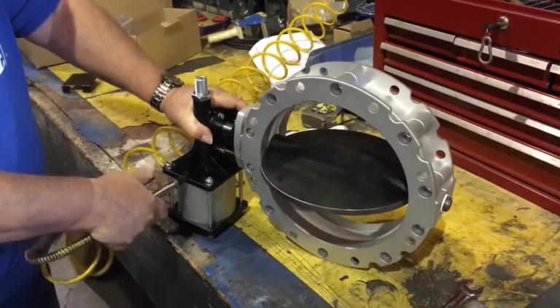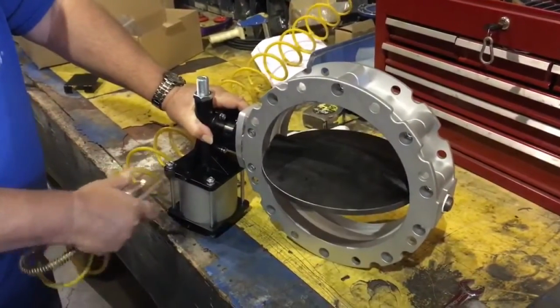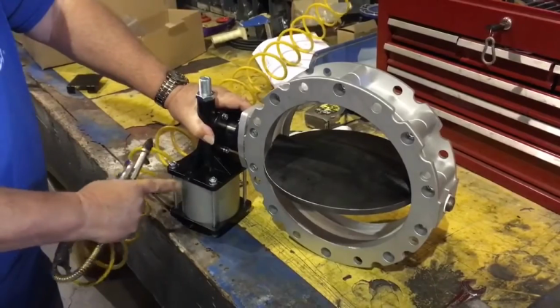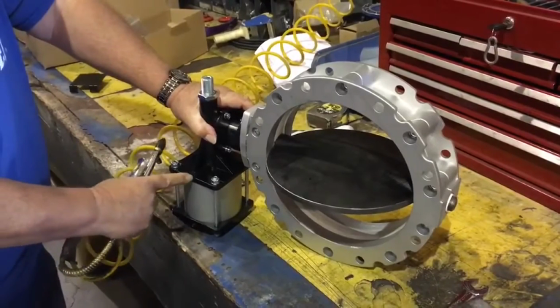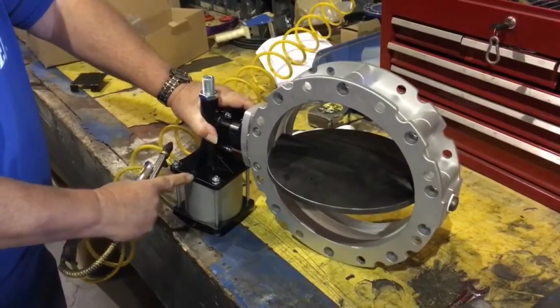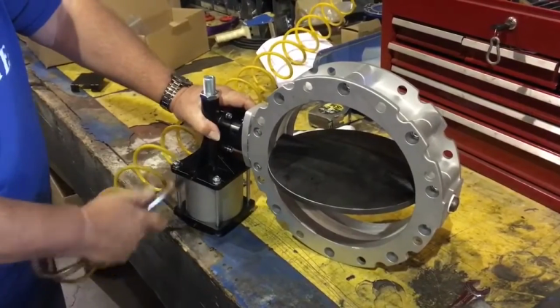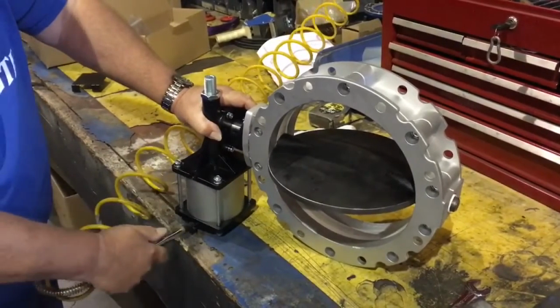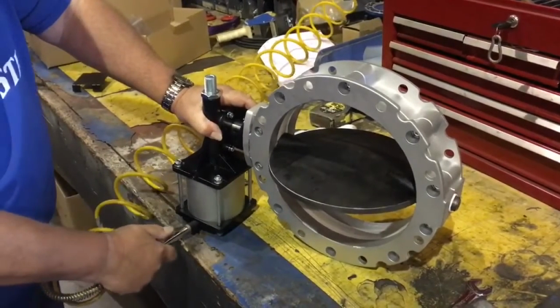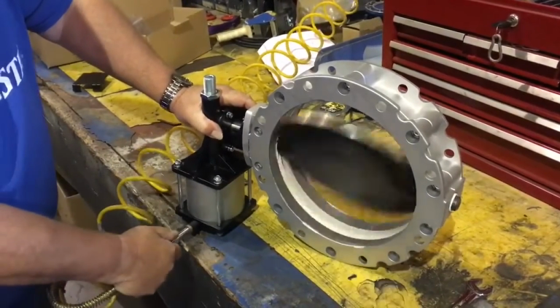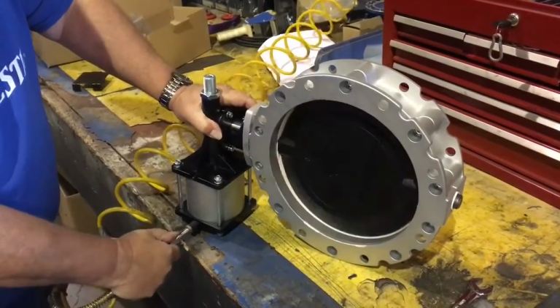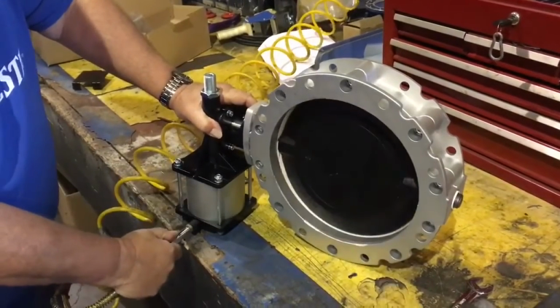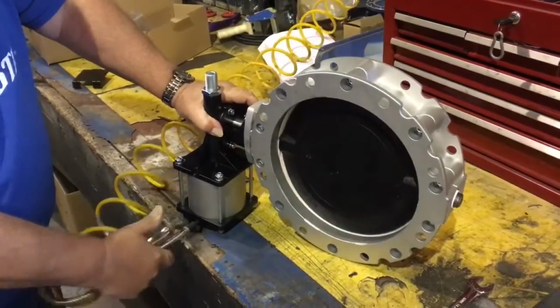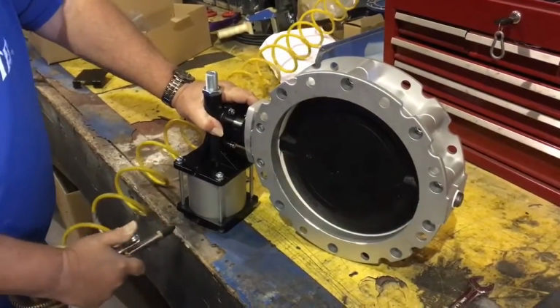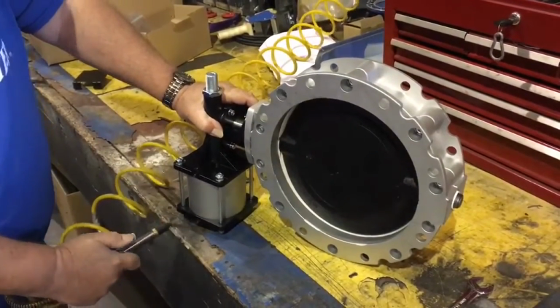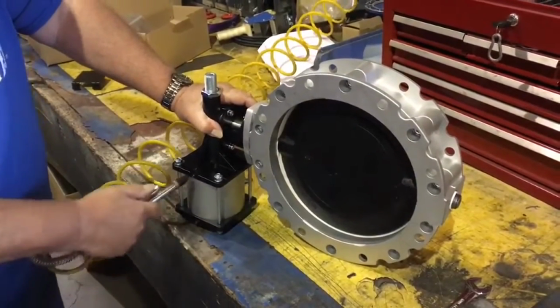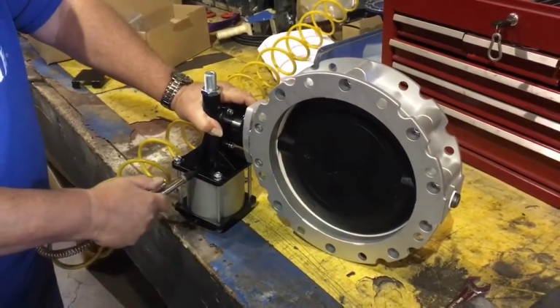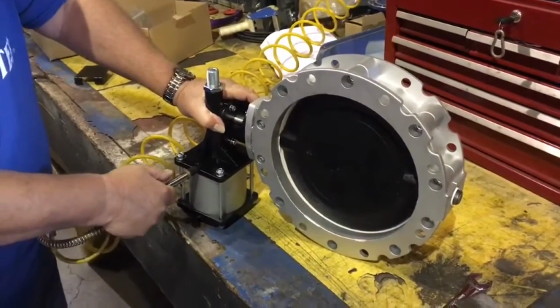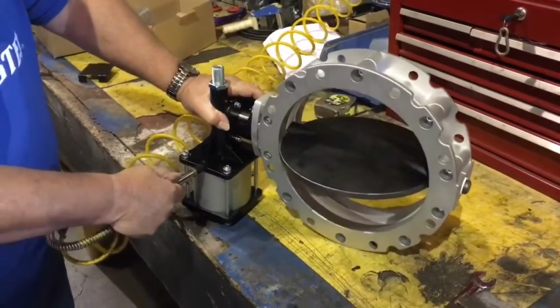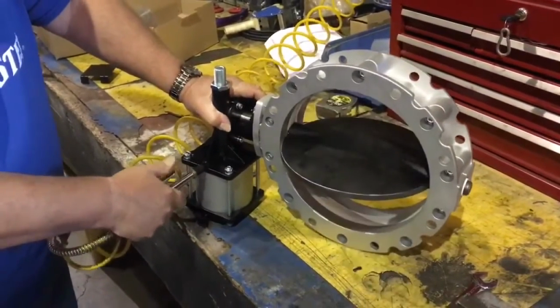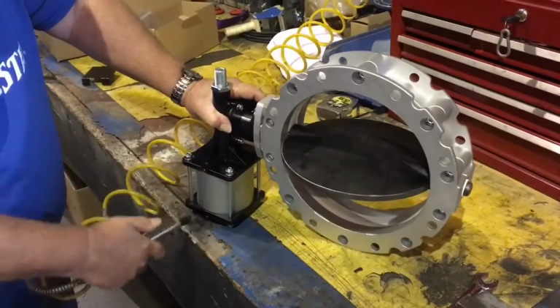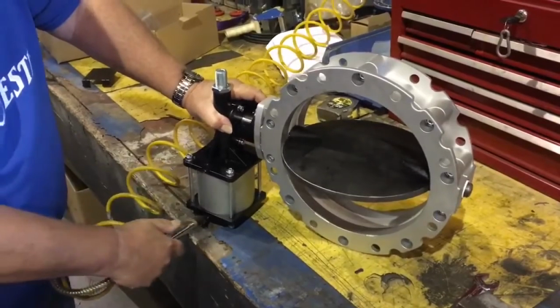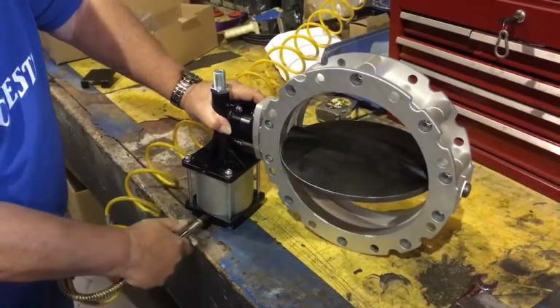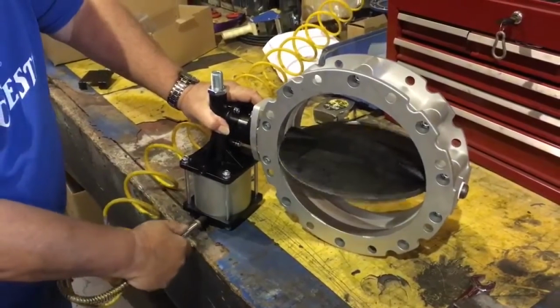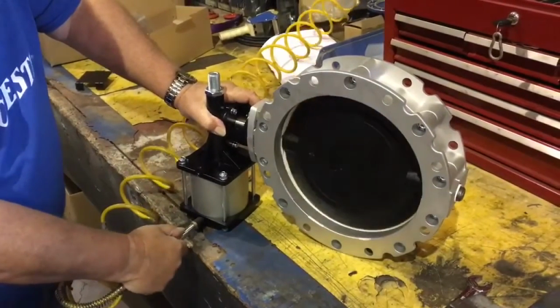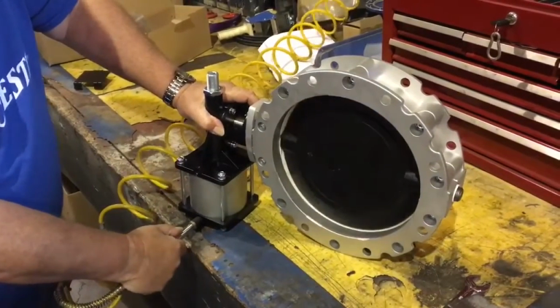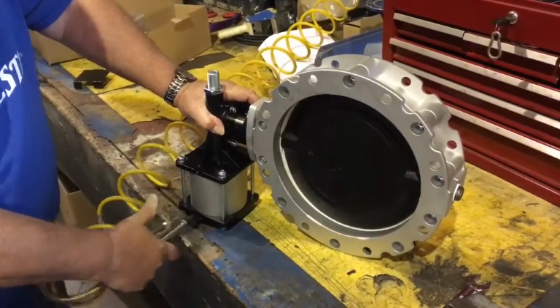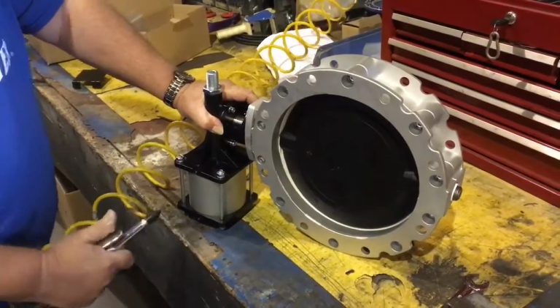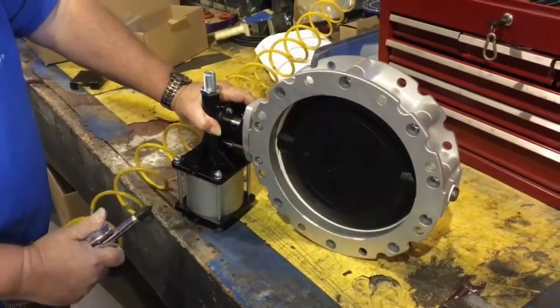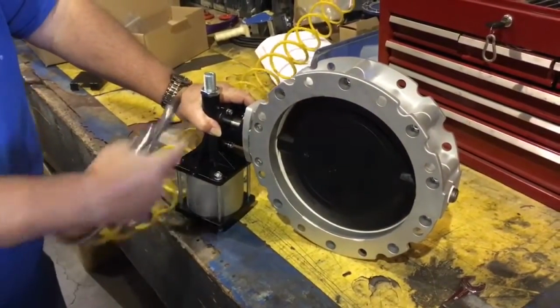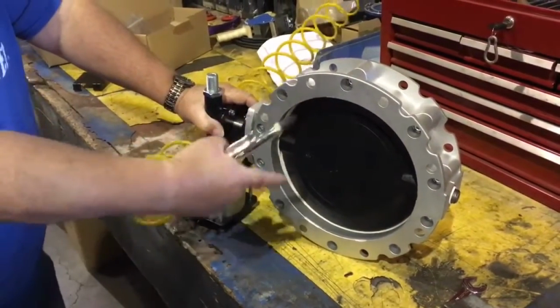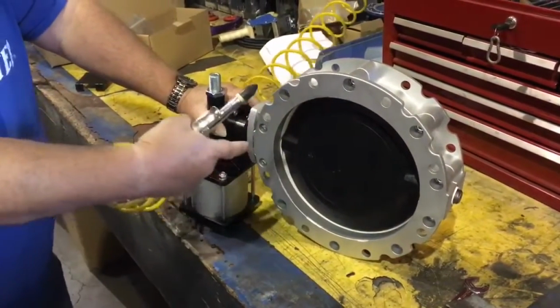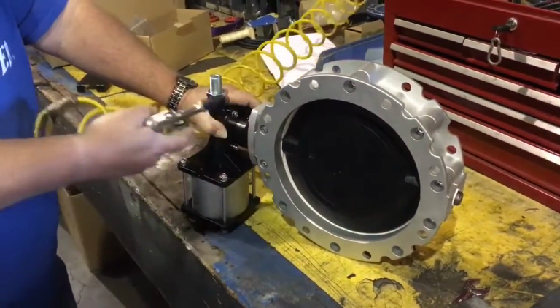Open air, close air. Open air, close air. Your disc is sealed.